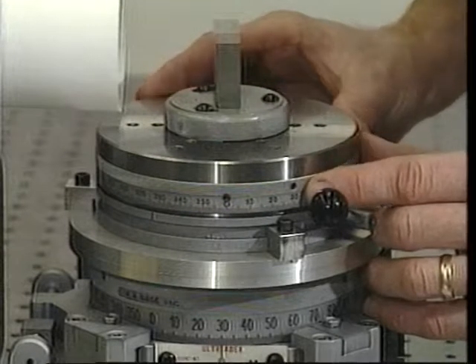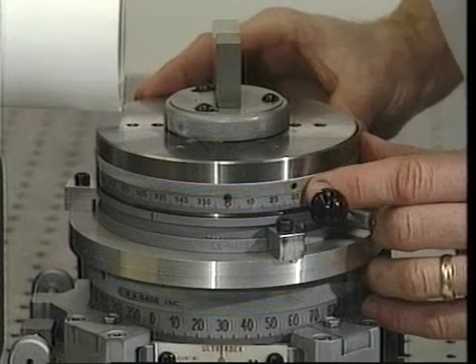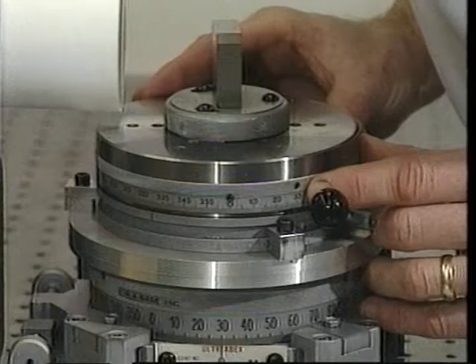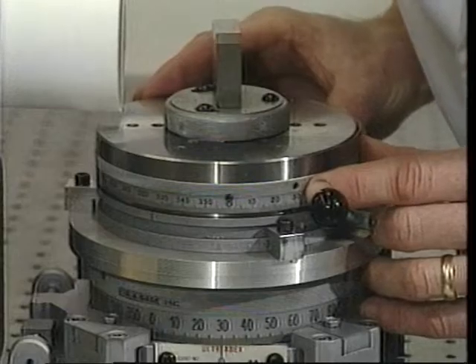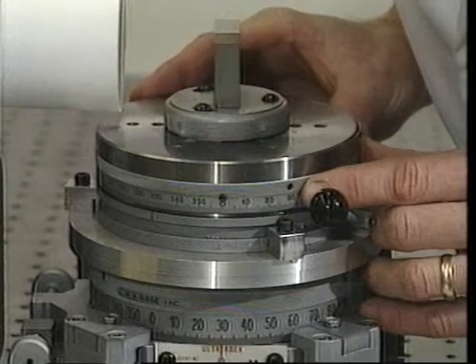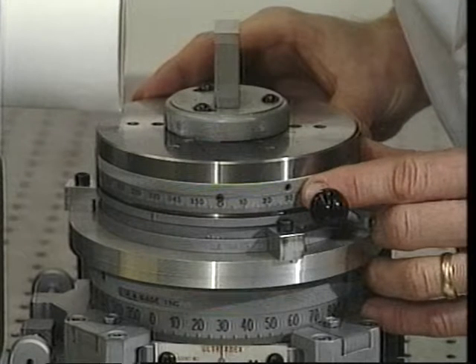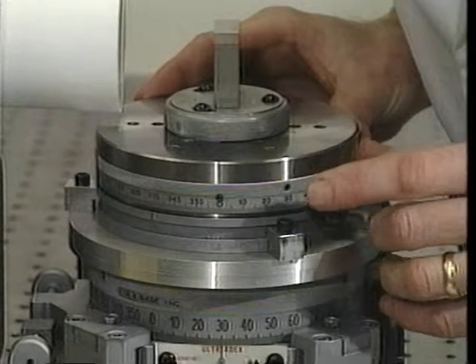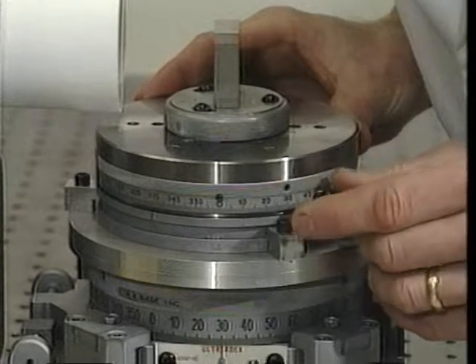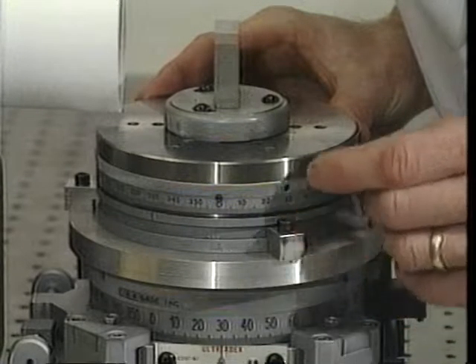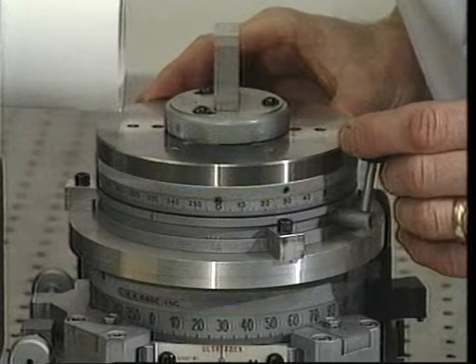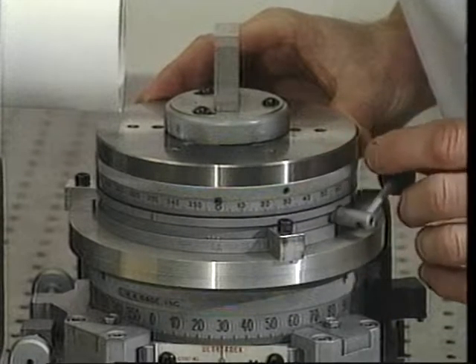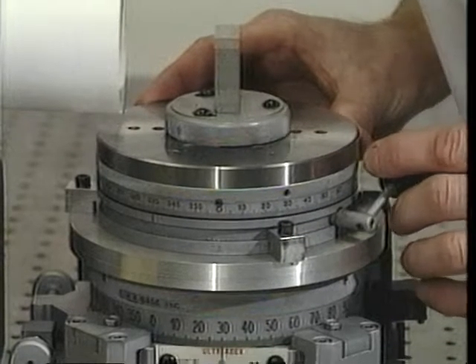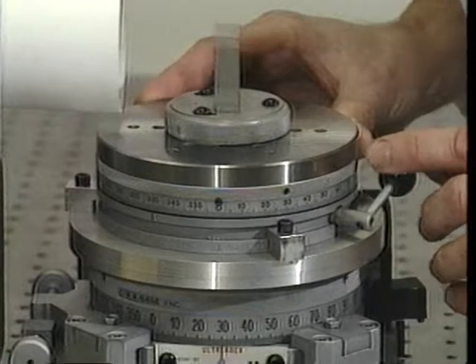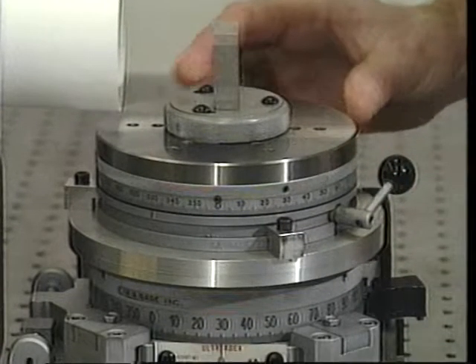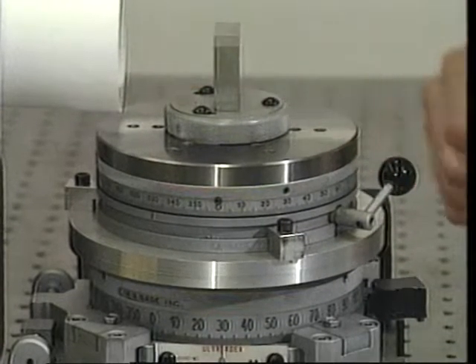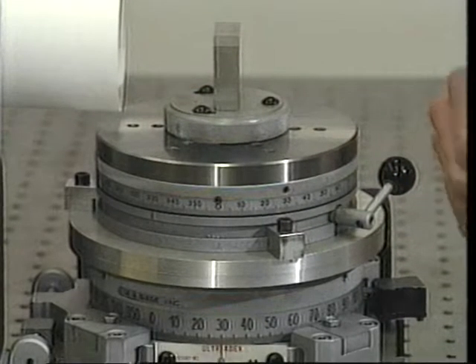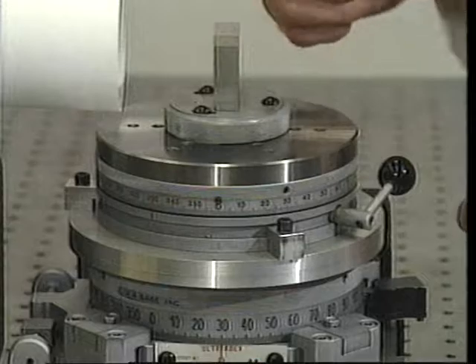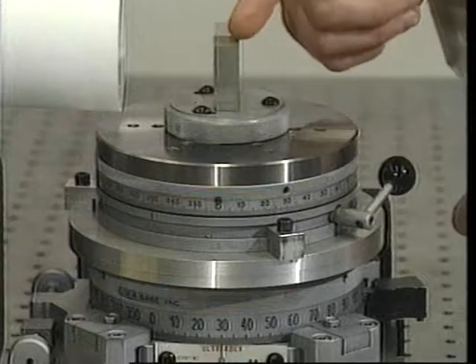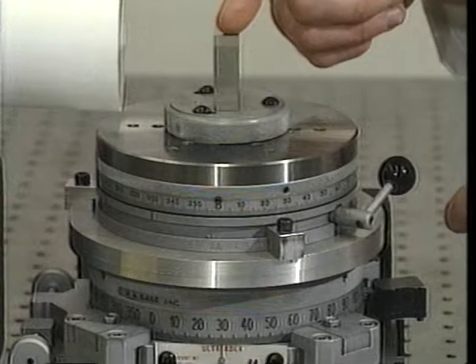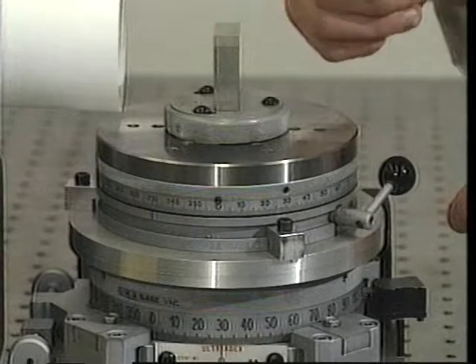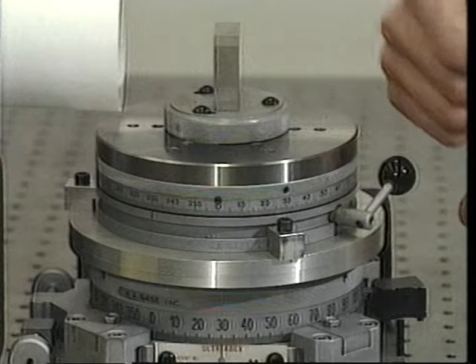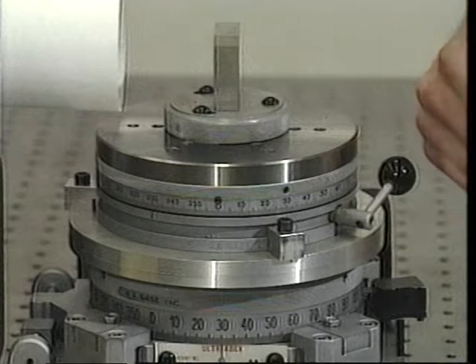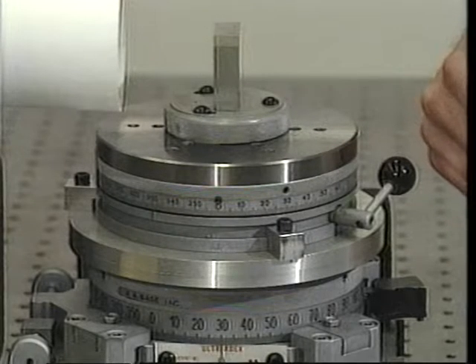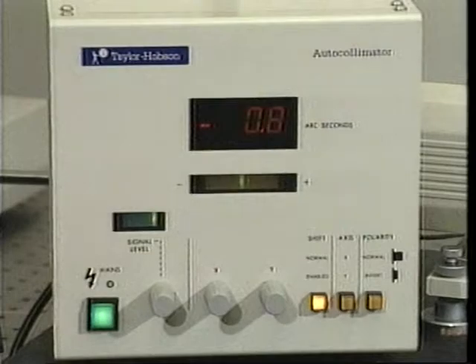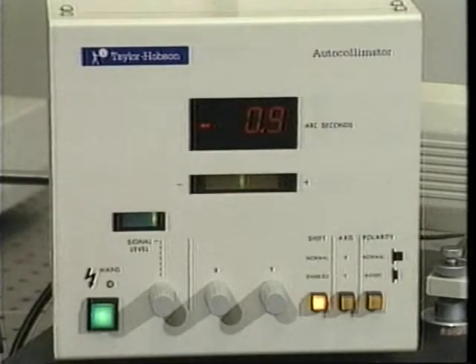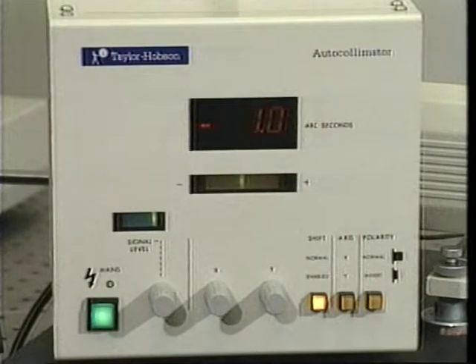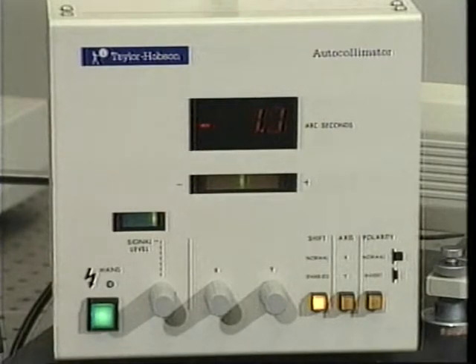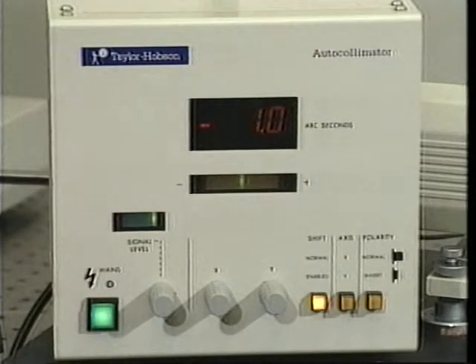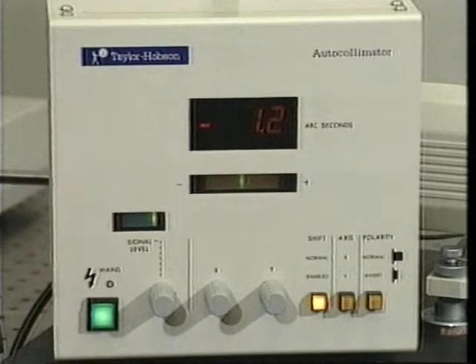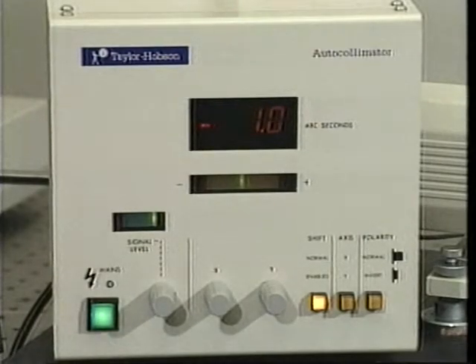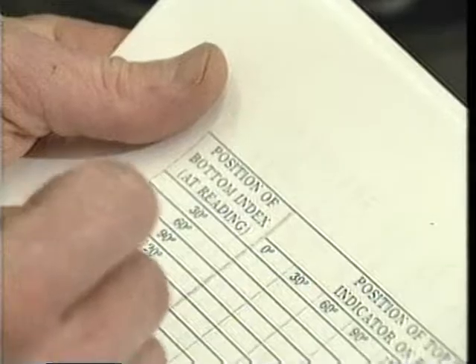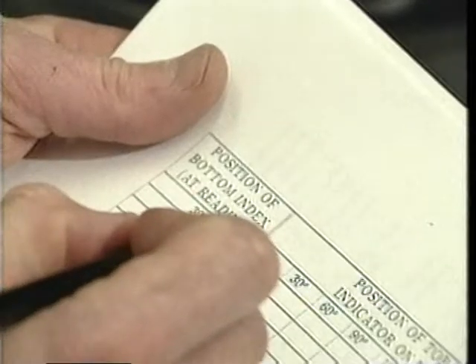Then rotate the top index counterclockwise until the top index's zero graduation is again aligned with the bottom index's indicator. Note that in this first step, the reflector was moved out of alignment with the optical unit, then returned to a position of nominal alignment in the second step. The first reading of this series is recorded in the table.